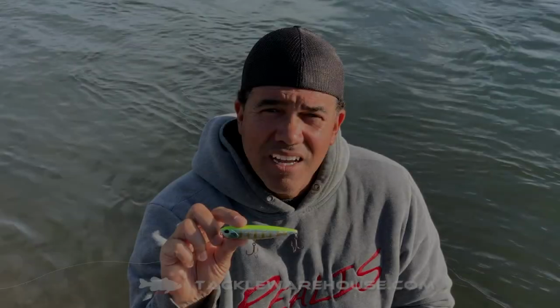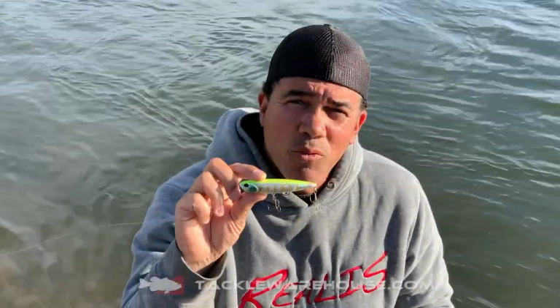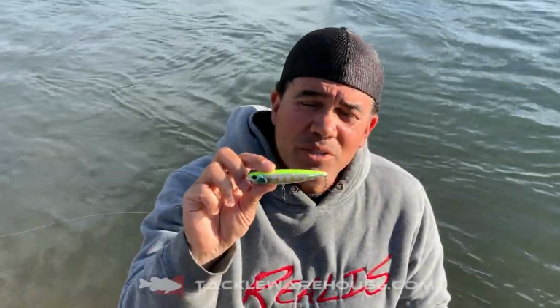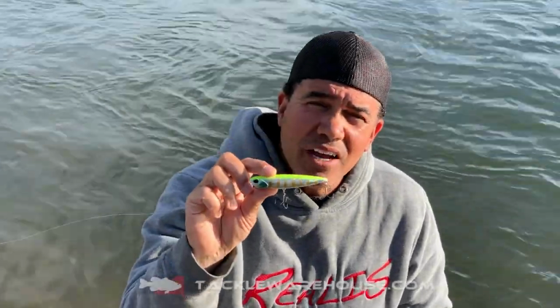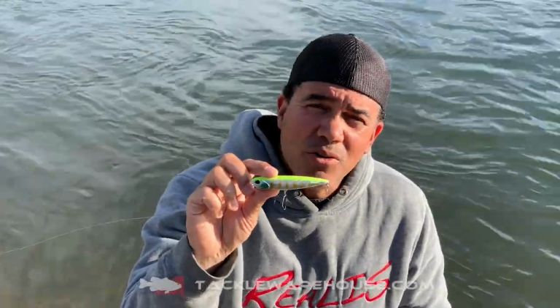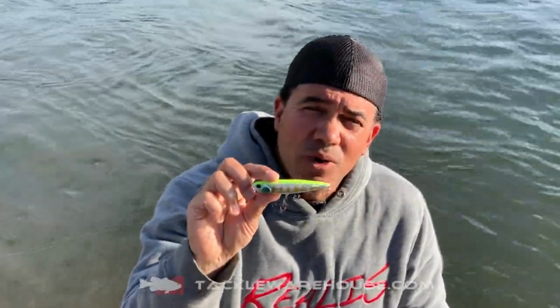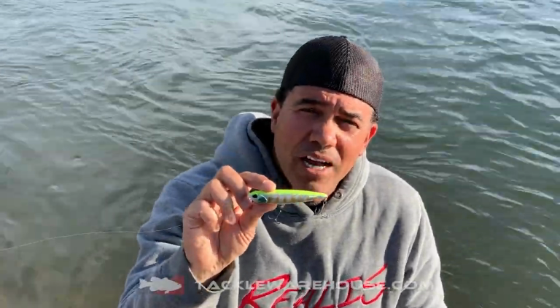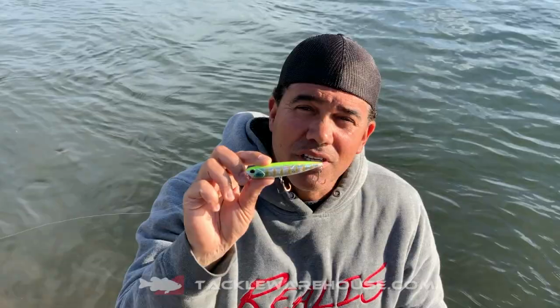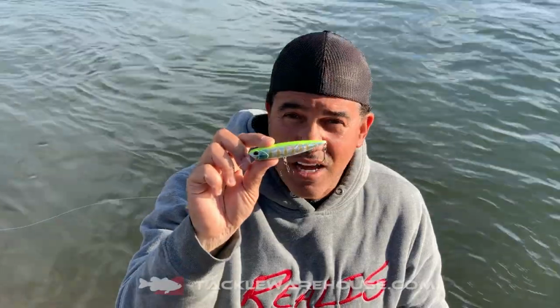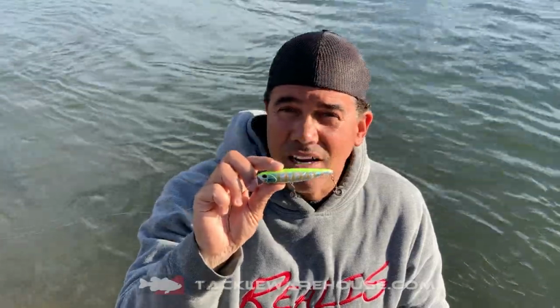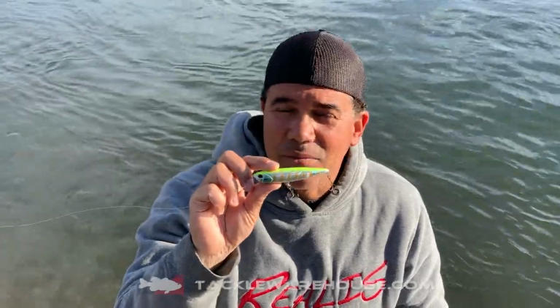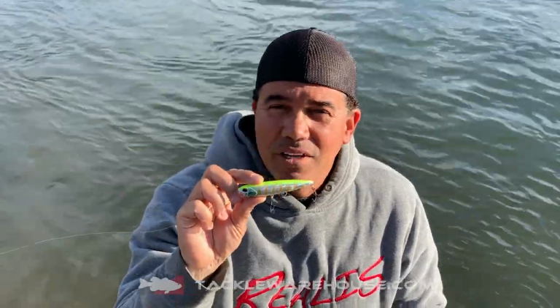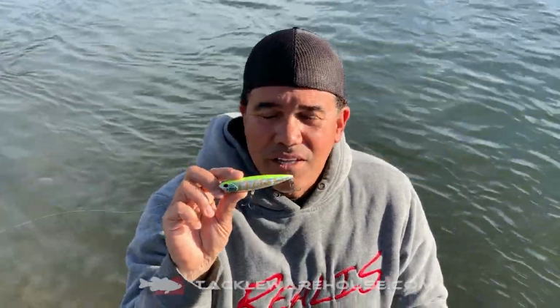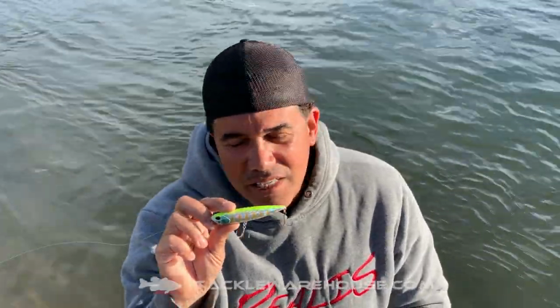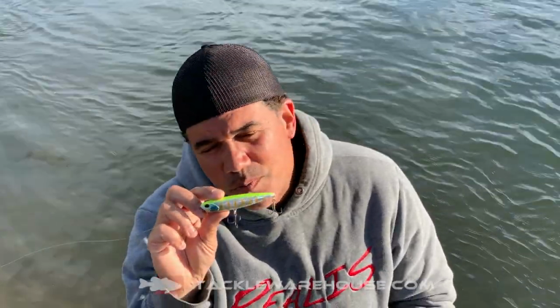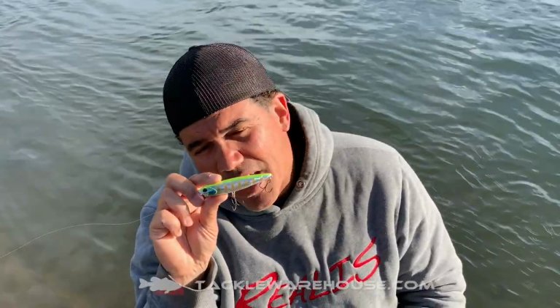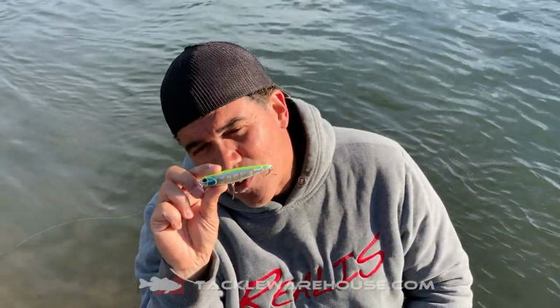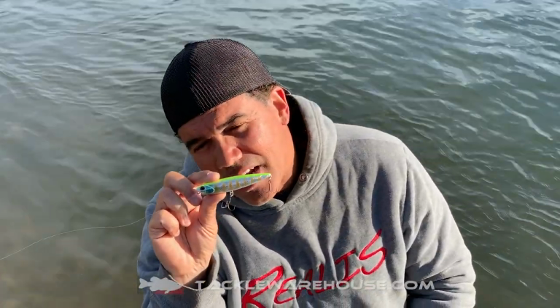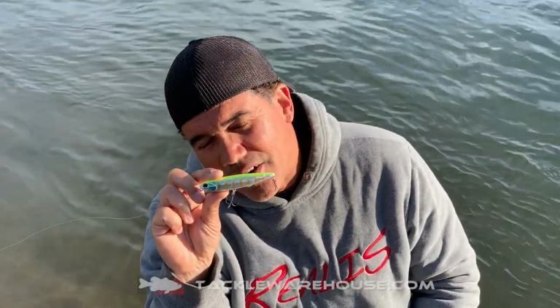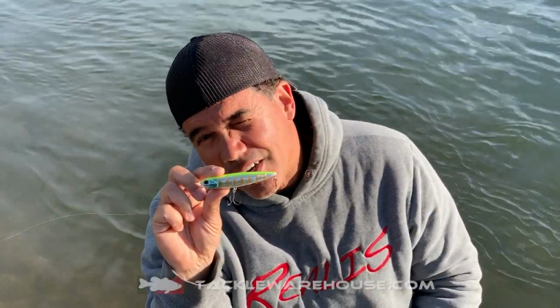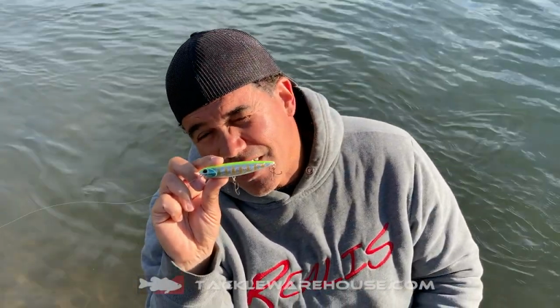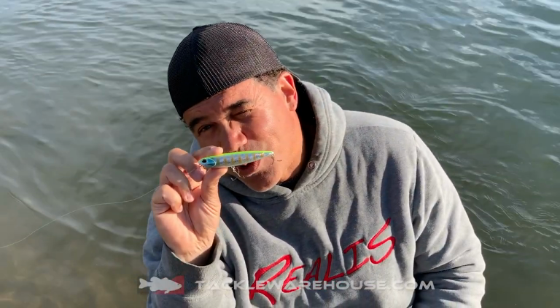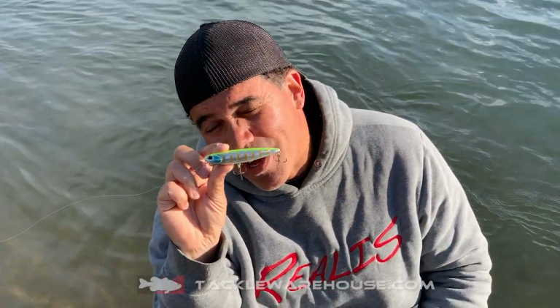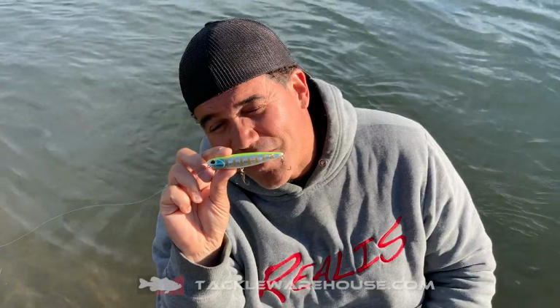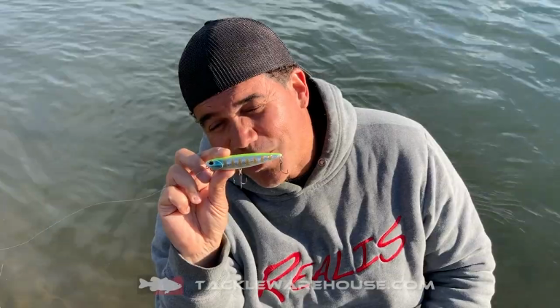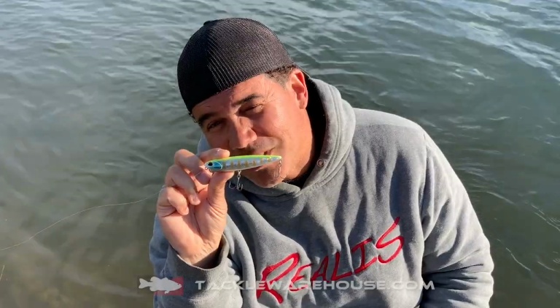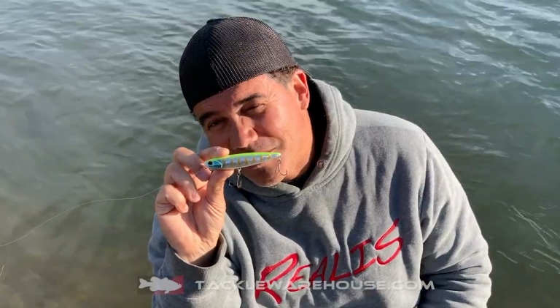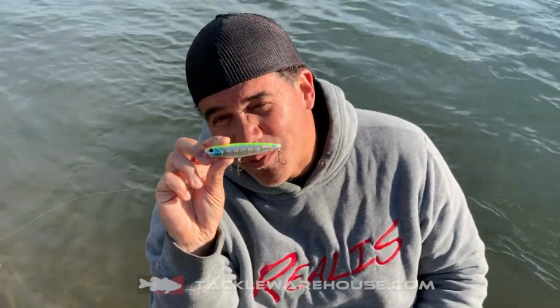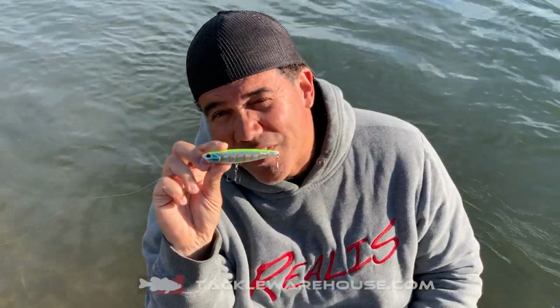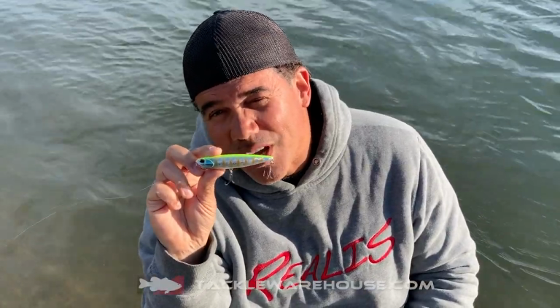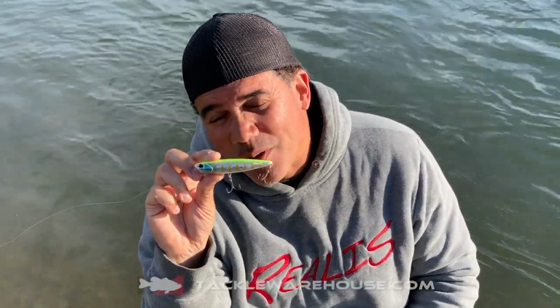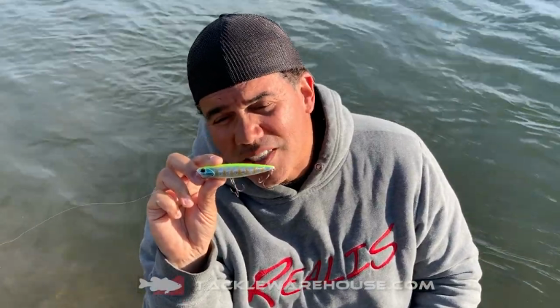Hi, welcome to TackleWarehouse.com. This bait right here is one of my favorites, one of my favorite topwater baits.